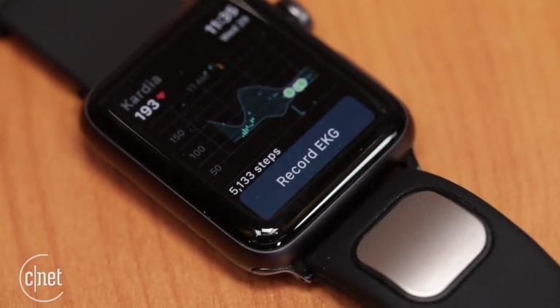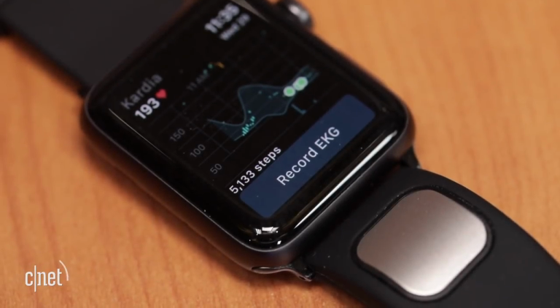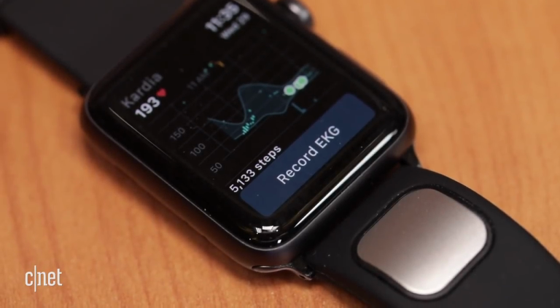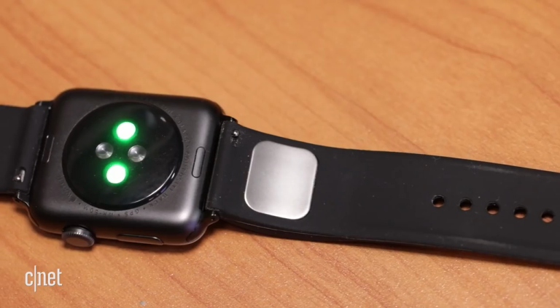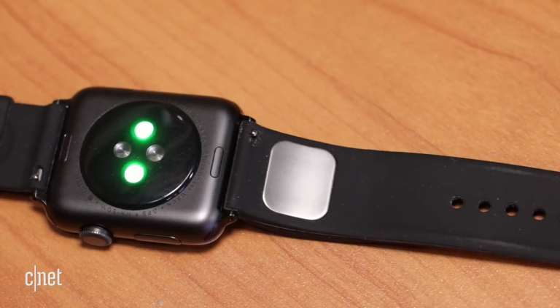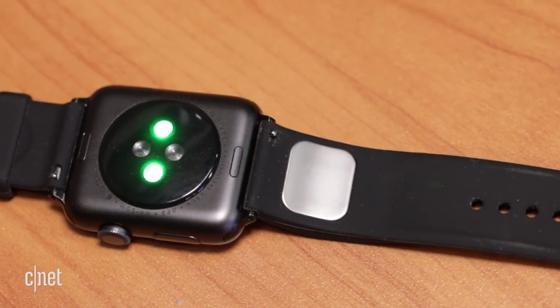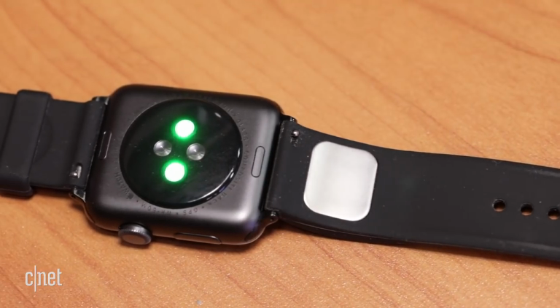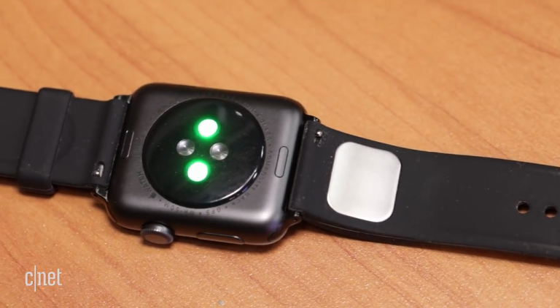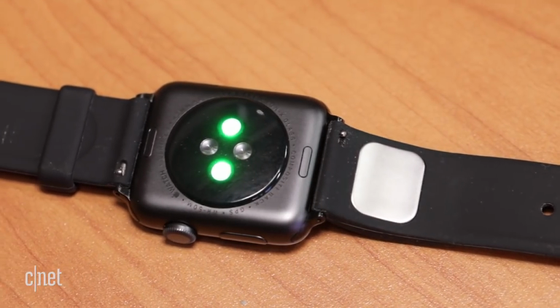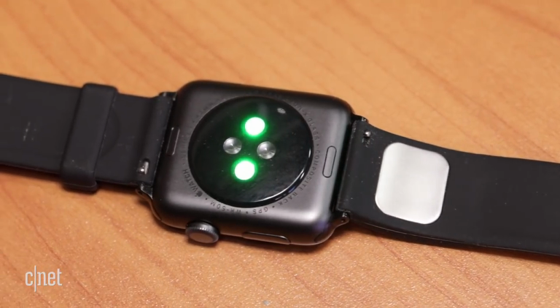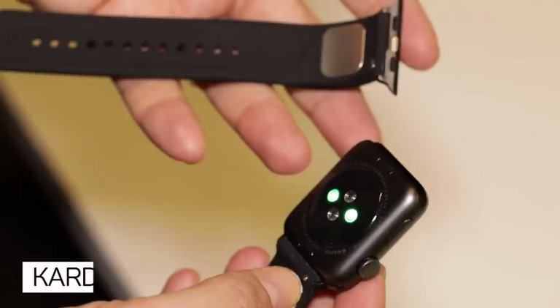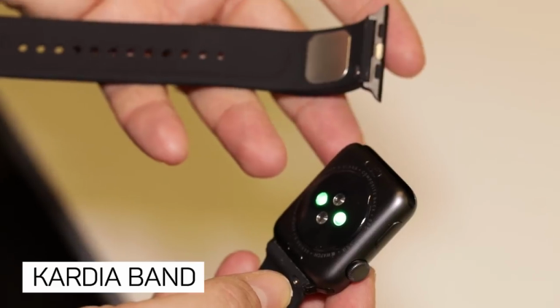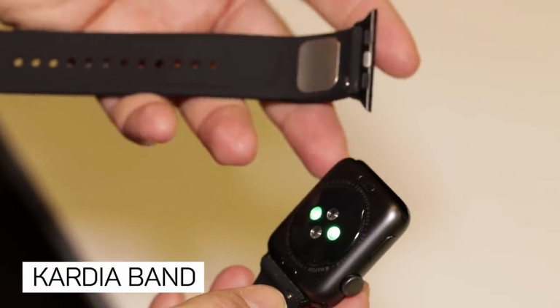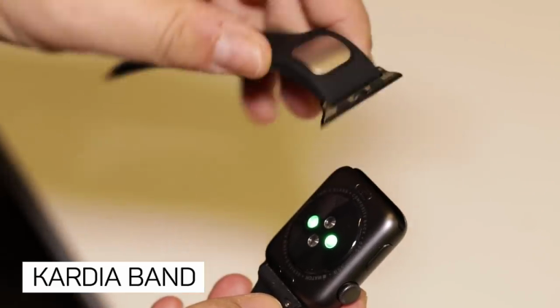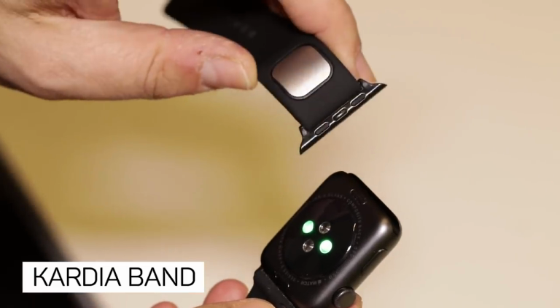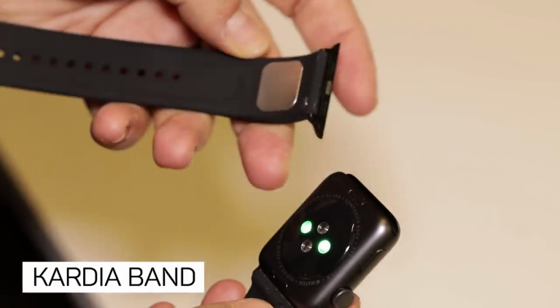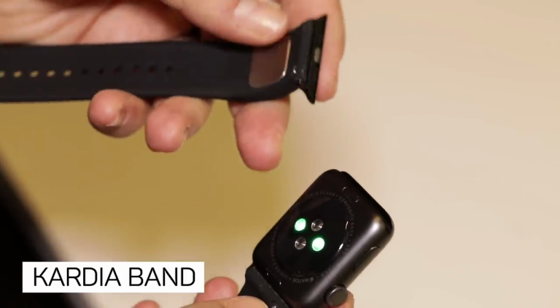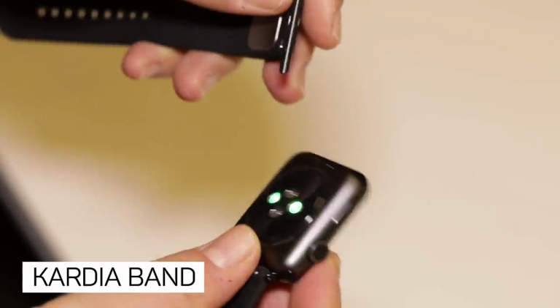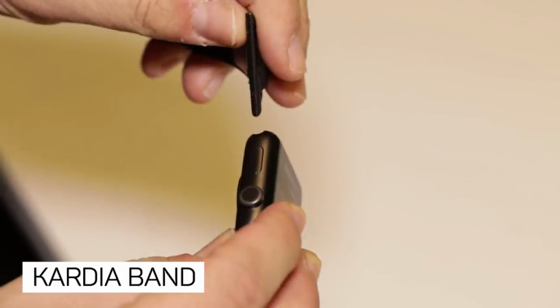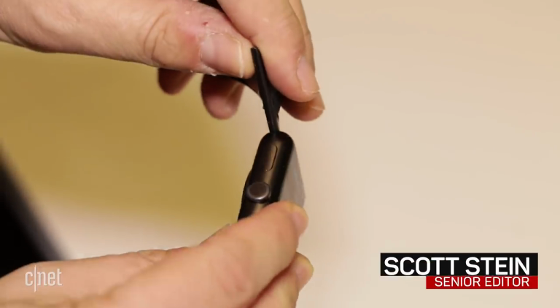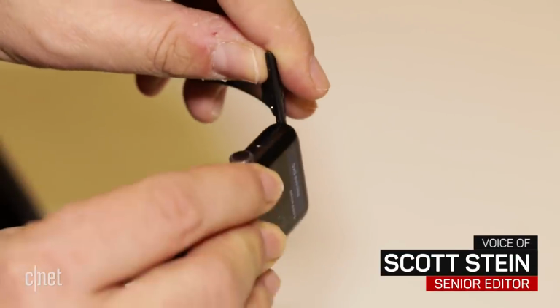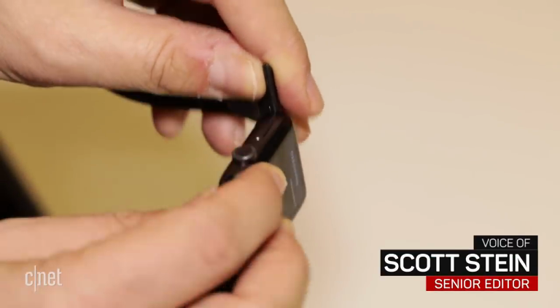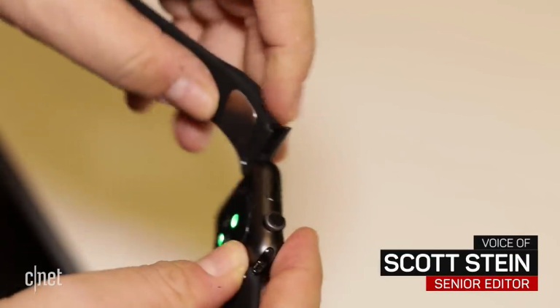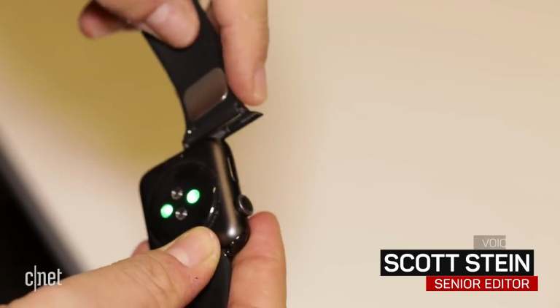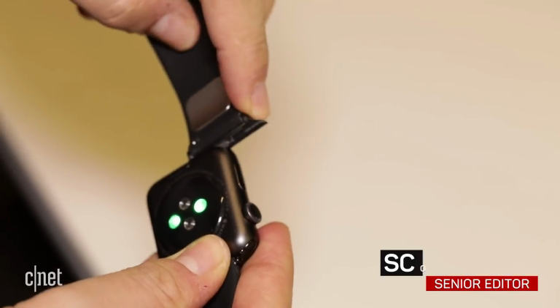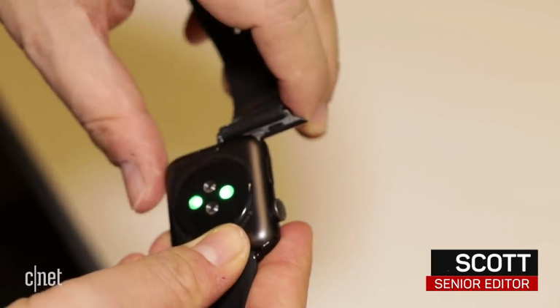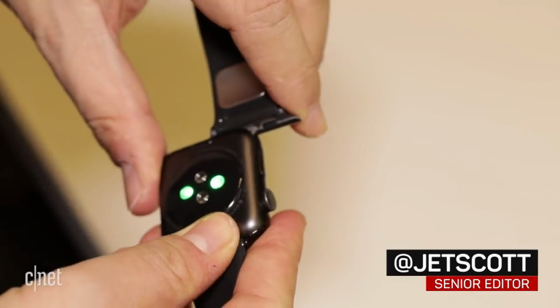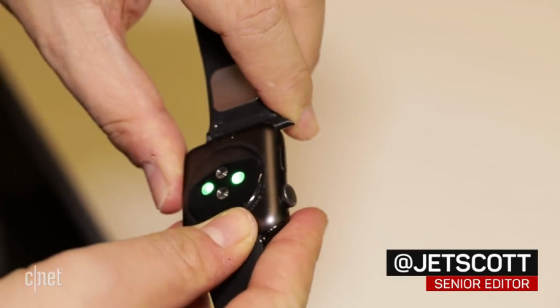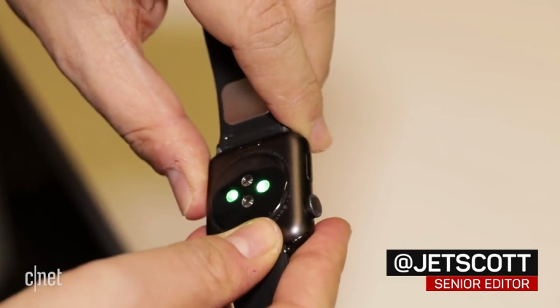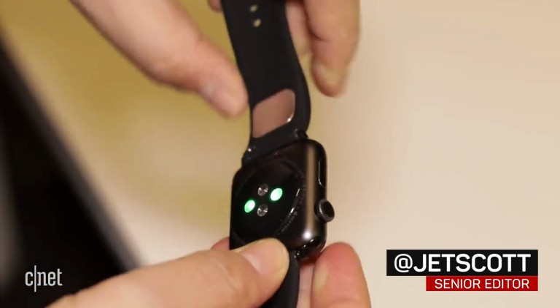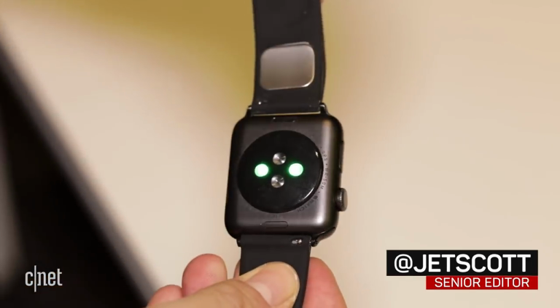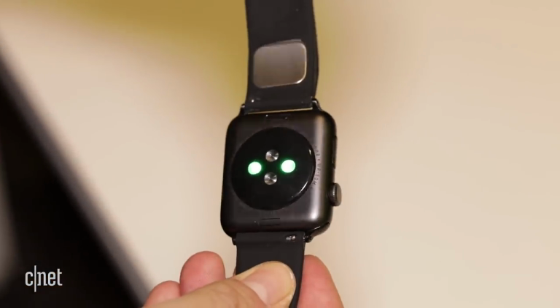Smartwatches like the Apple Watch have heart rate sensors, but not medically approved ones. CardiaBand by AliveCore is the first FDA-approved heart rate EKG device for Apple Watch, and it signals where more medically accurate wearables might go next.